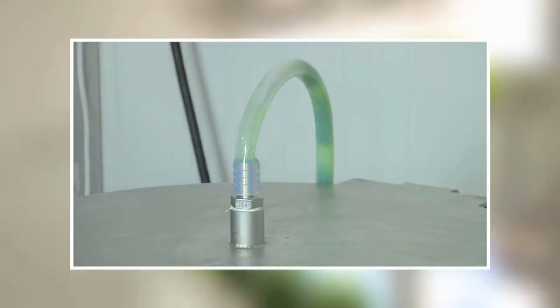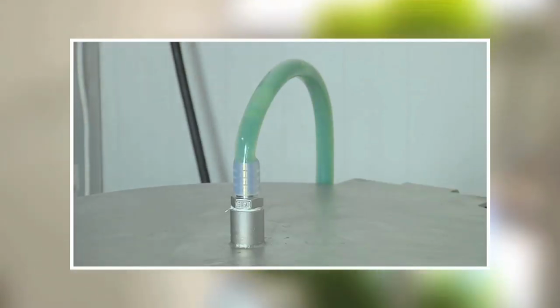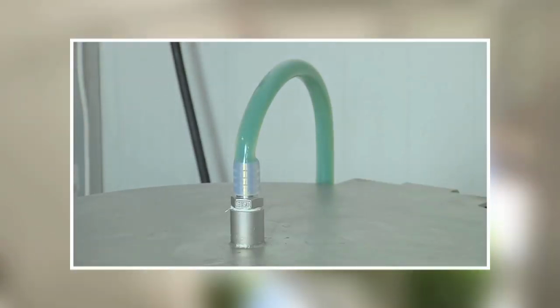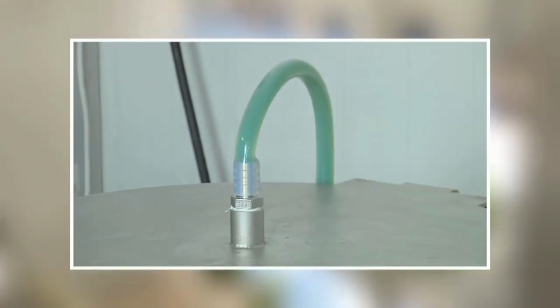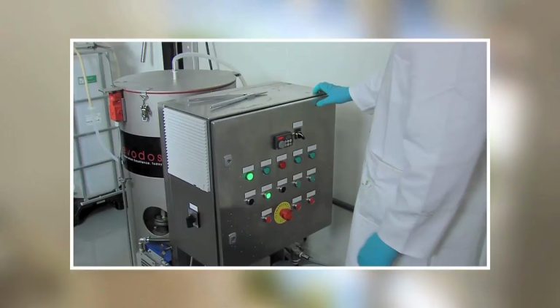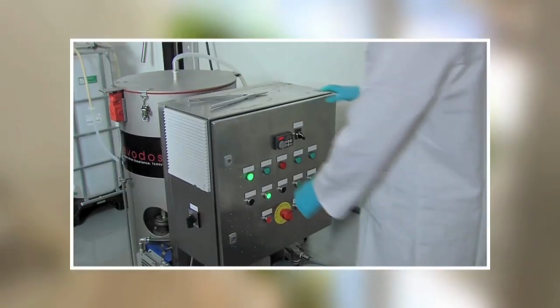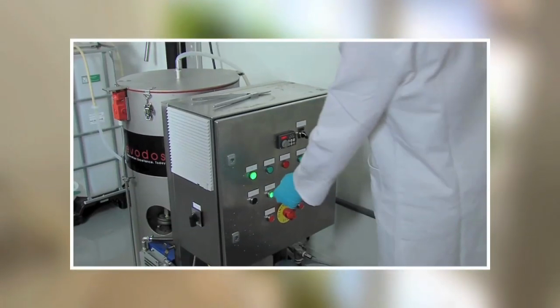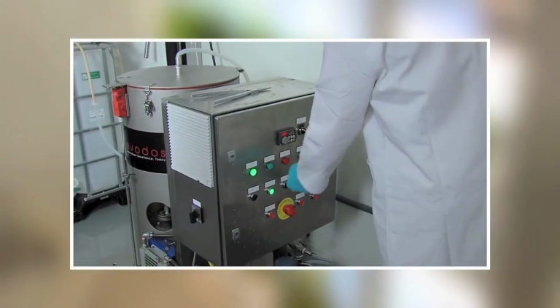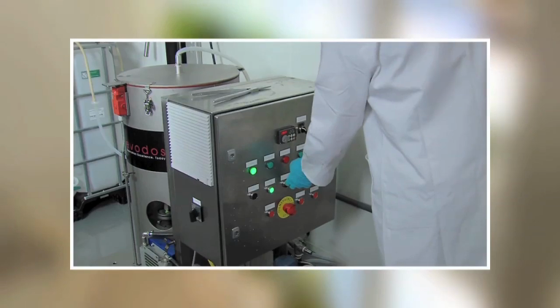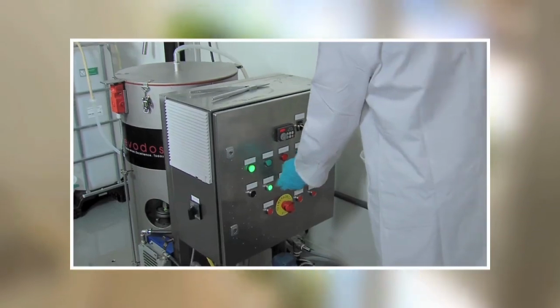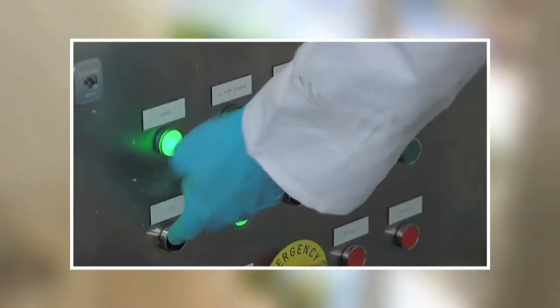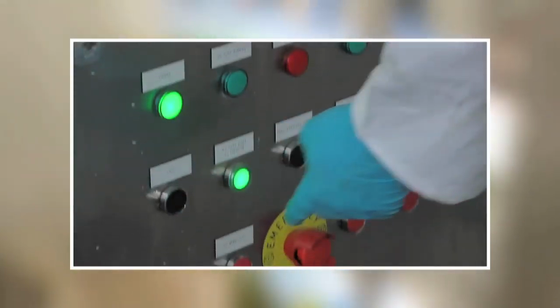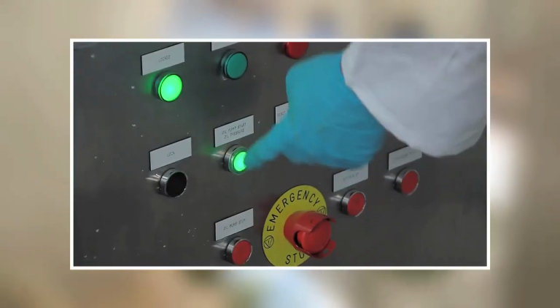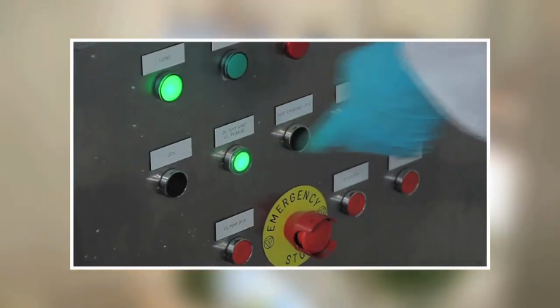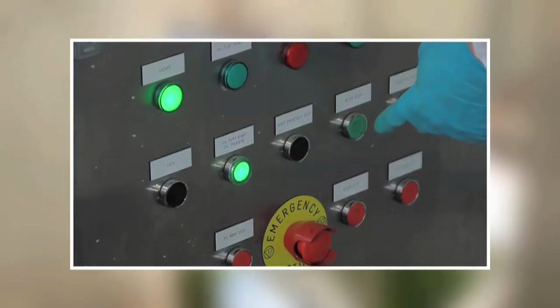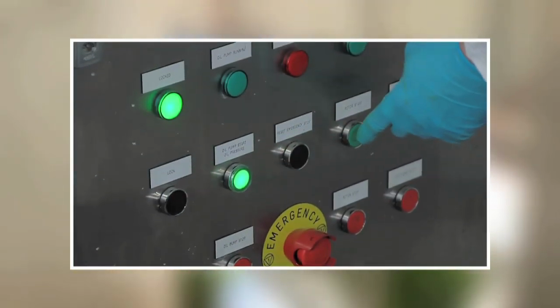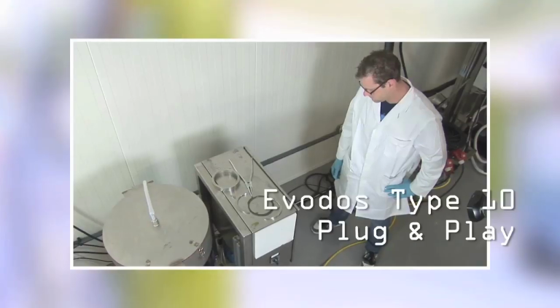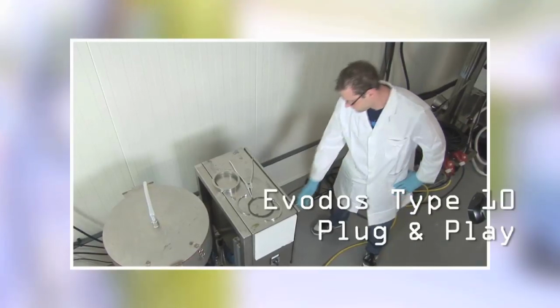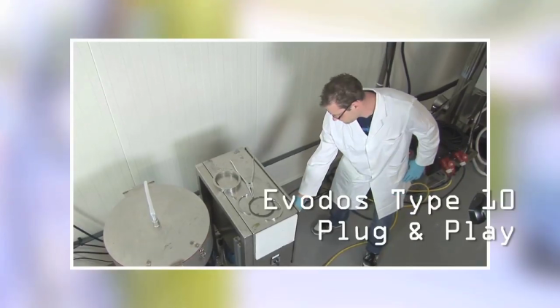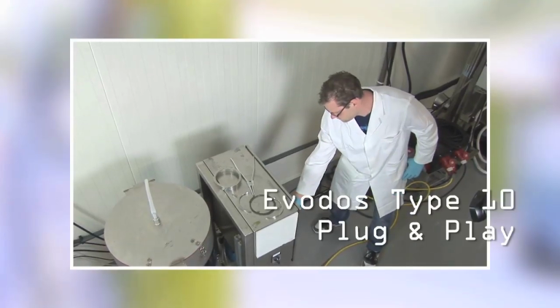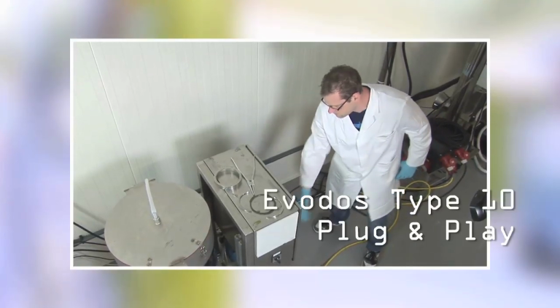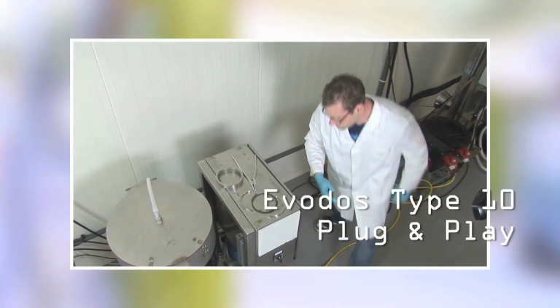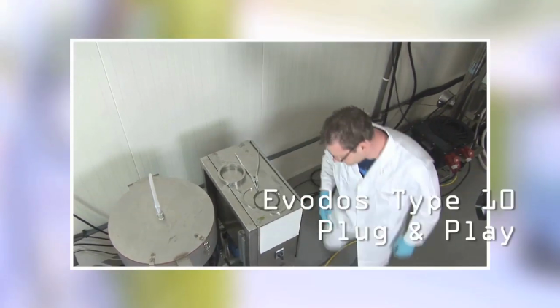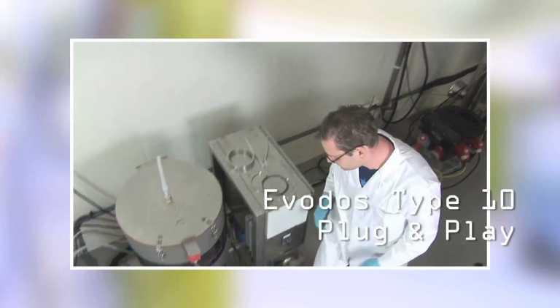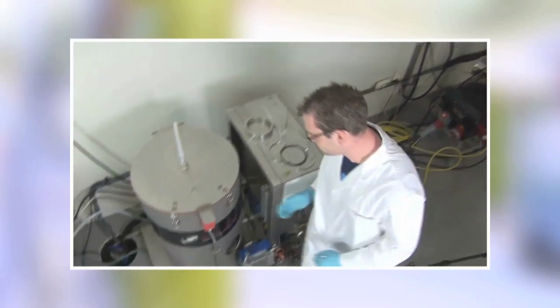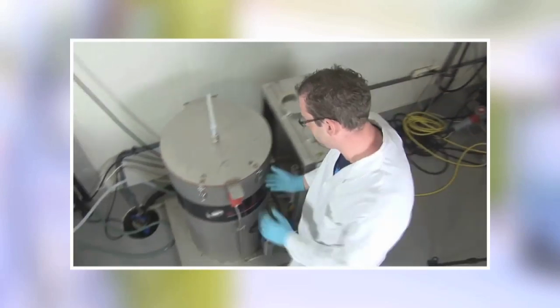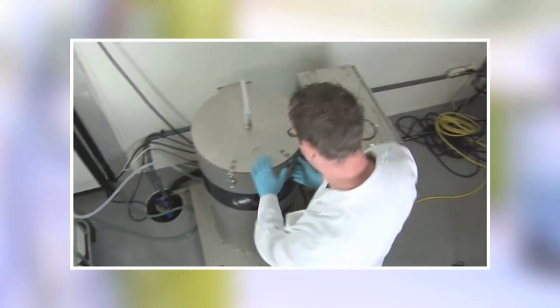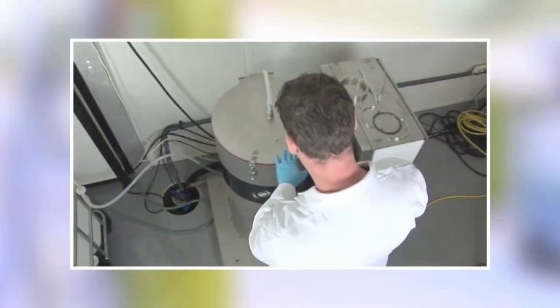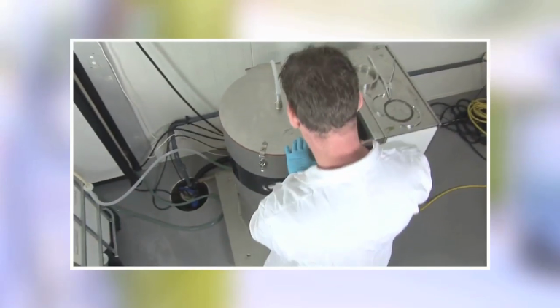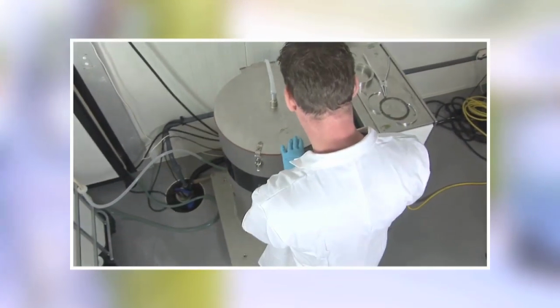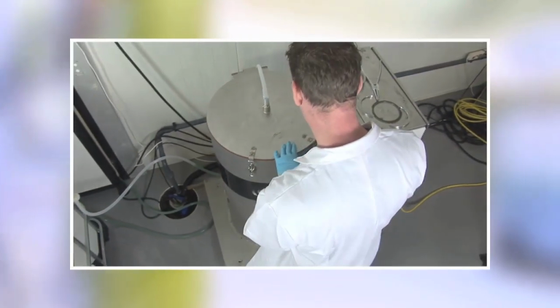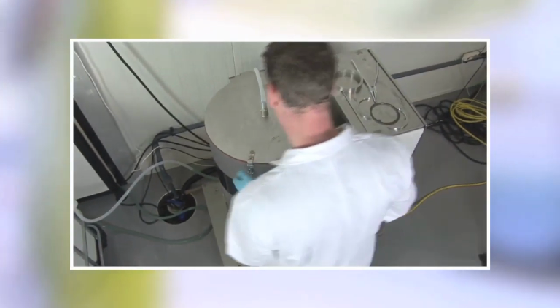The Type 10 is easy to operate. The machine is plug and play. You only level it horizontally, put in the power plug and there you go.